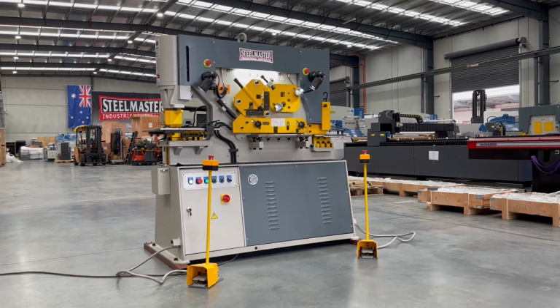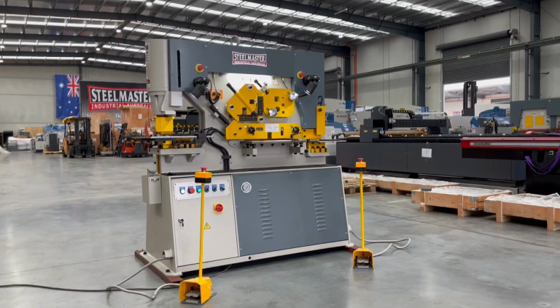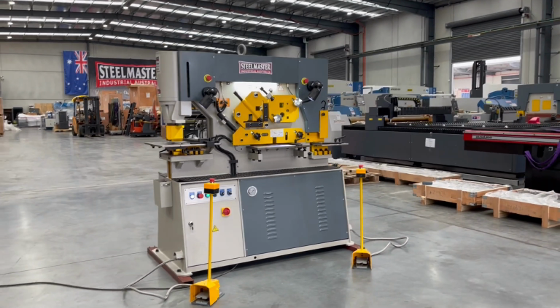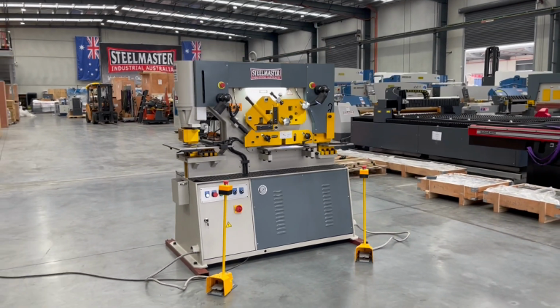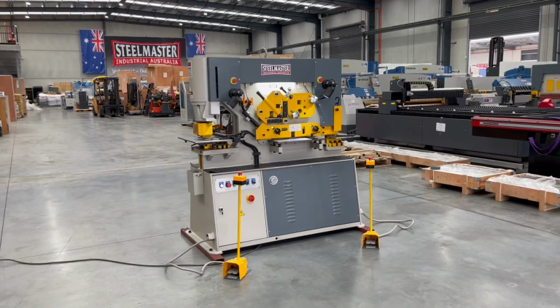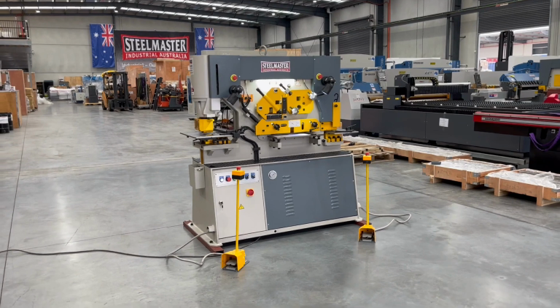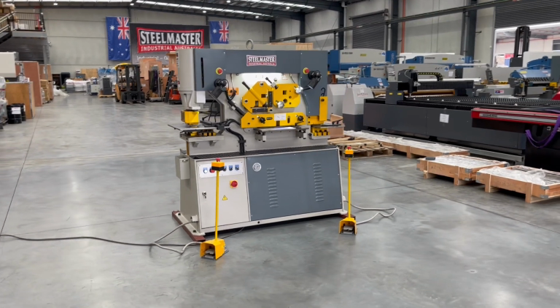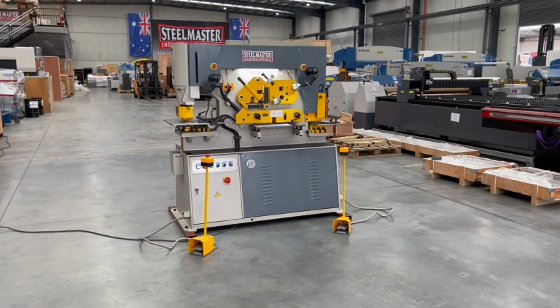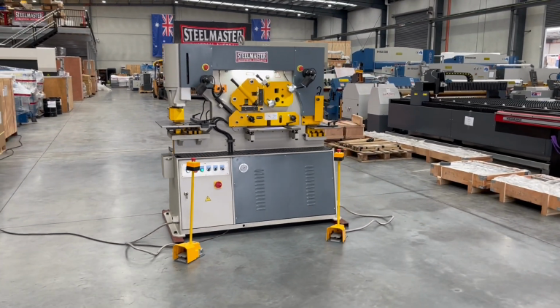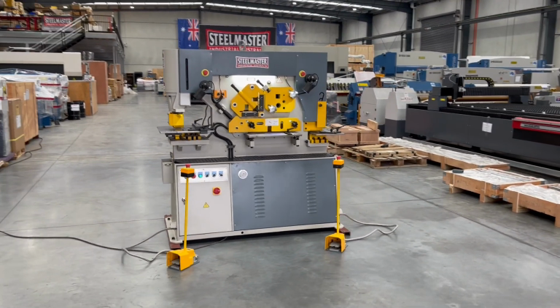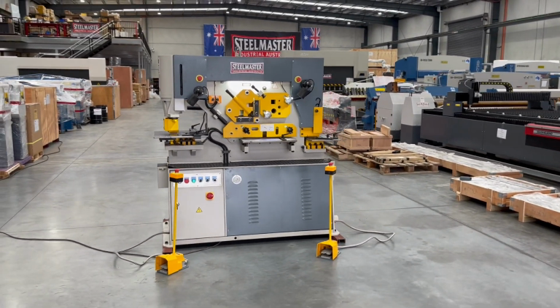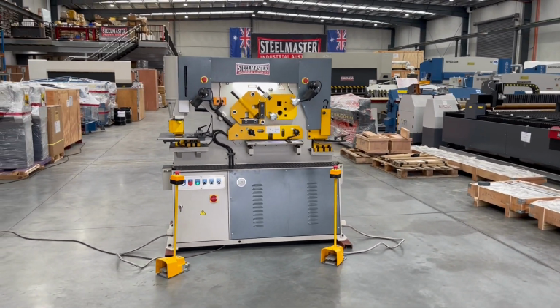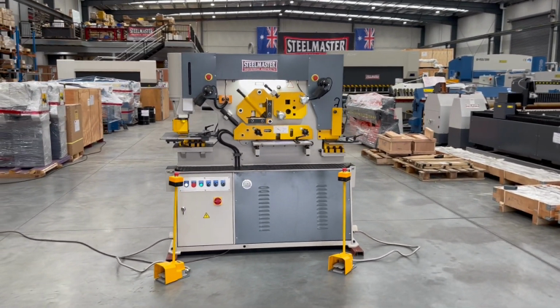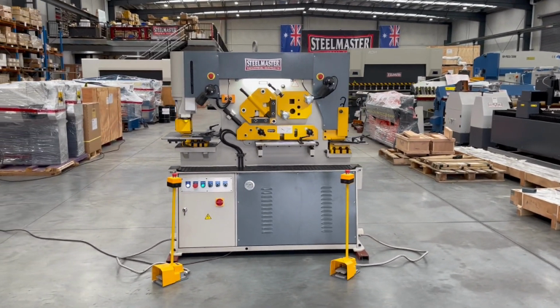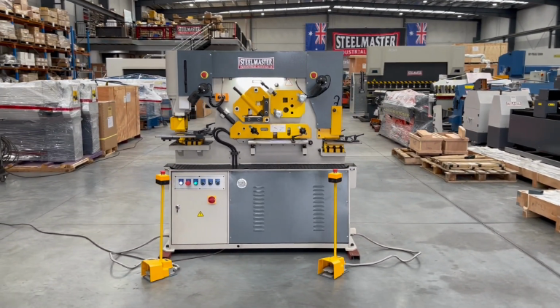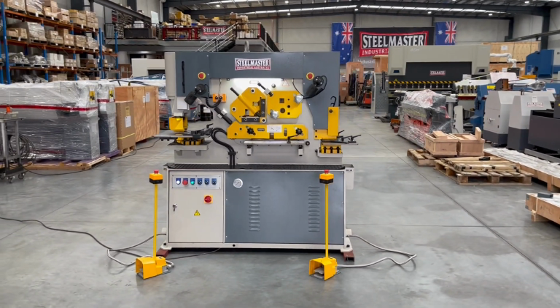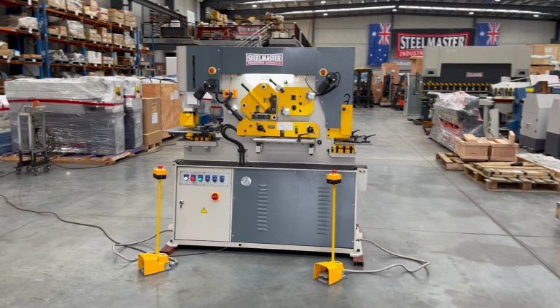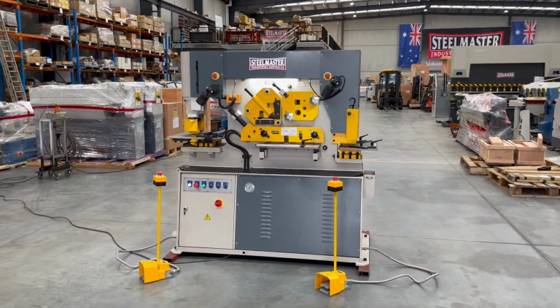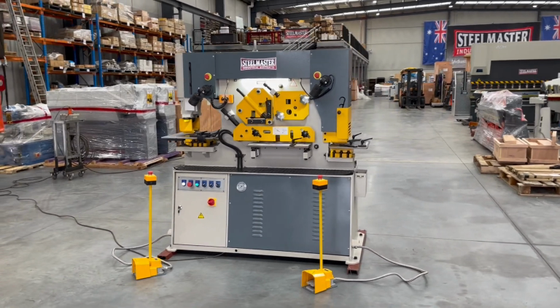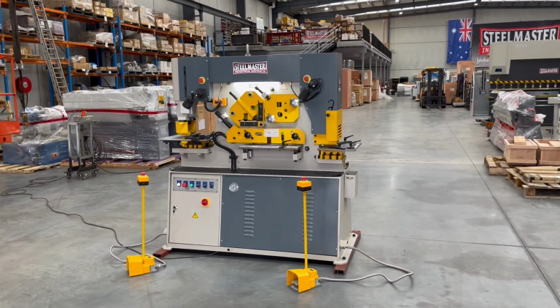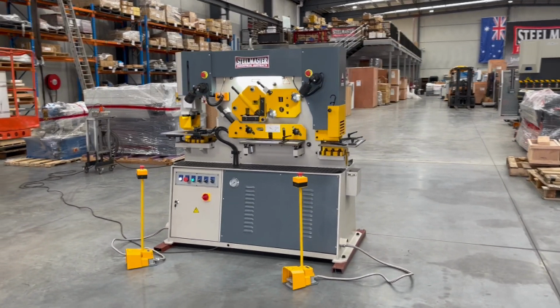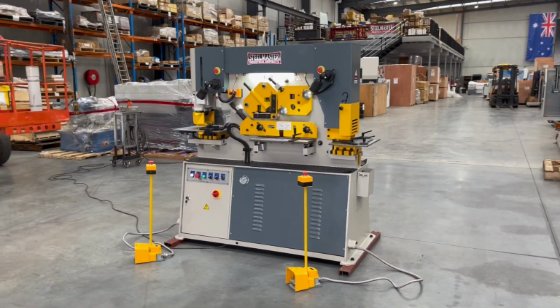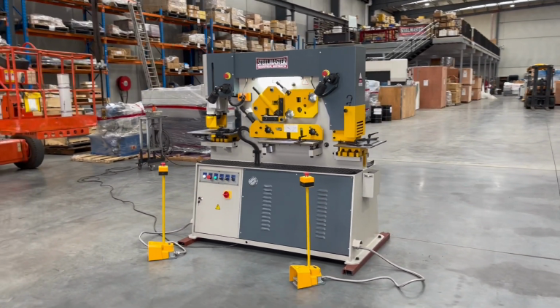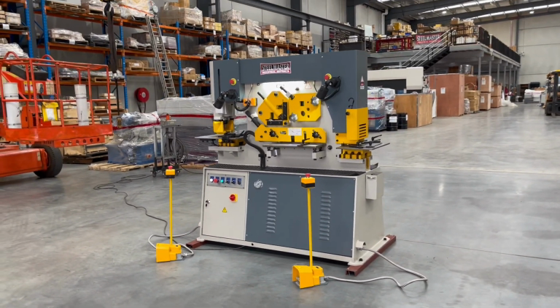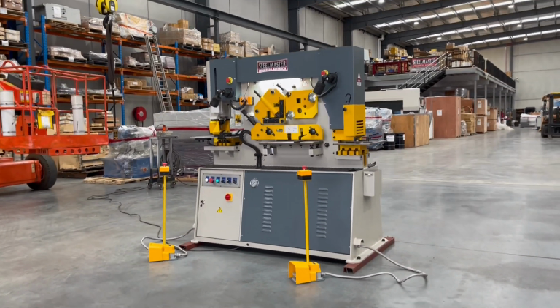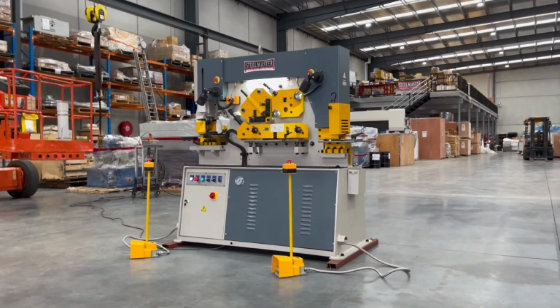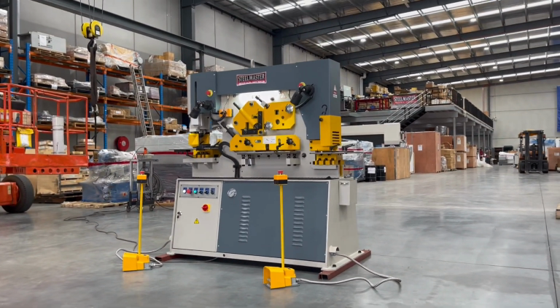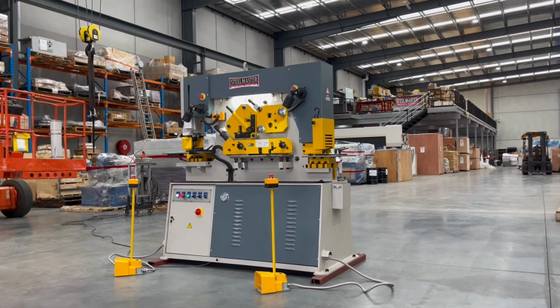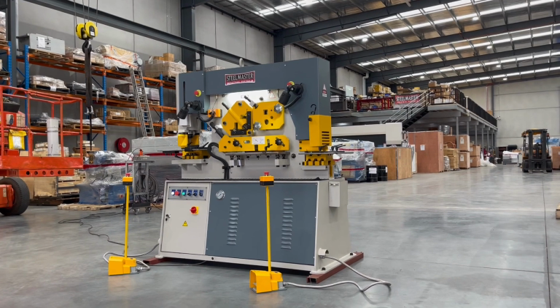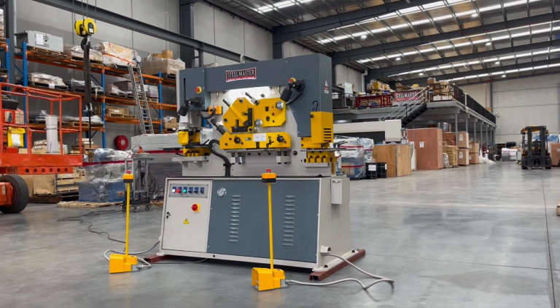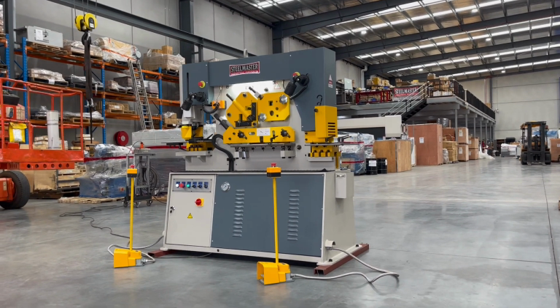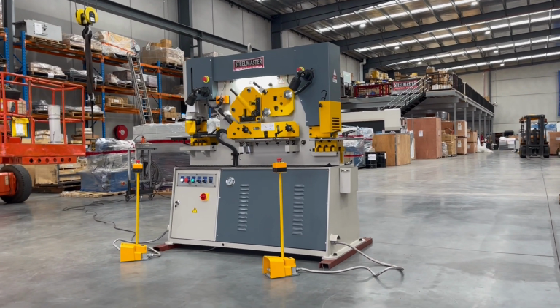The Multi-60 joins our multi-cylinder team of 60, 70, 95, and 125 — the four main key machines we stock at Asset Plants to cover and service the metalworking and fabrication industry.